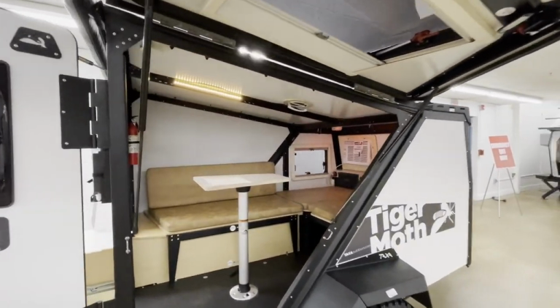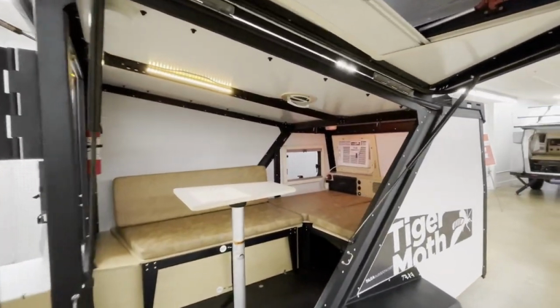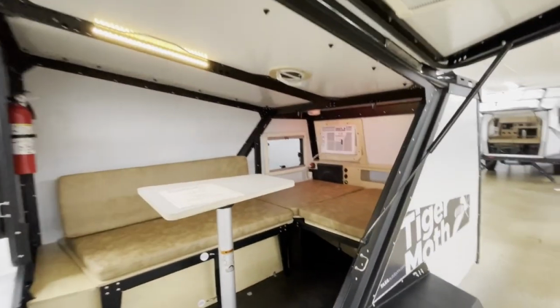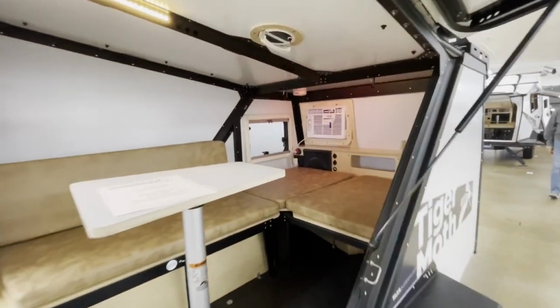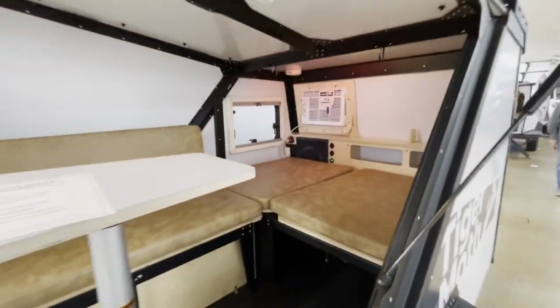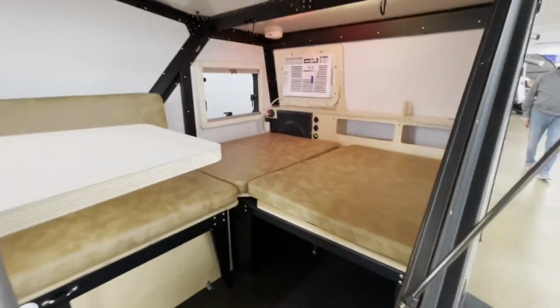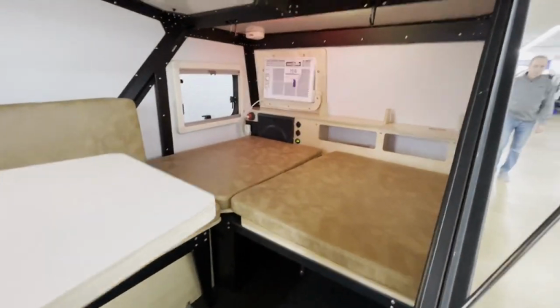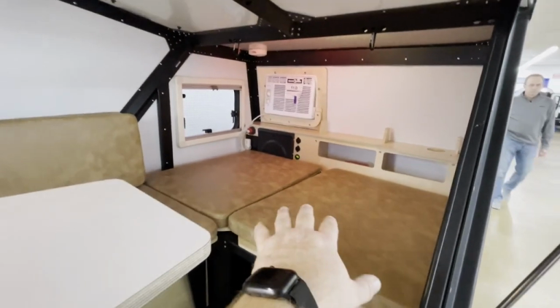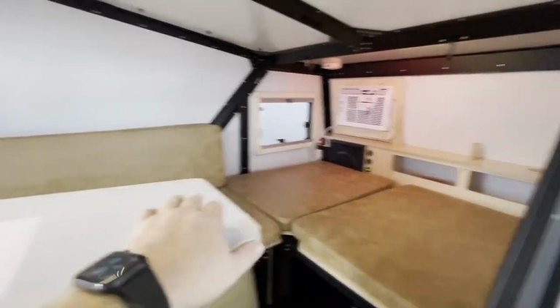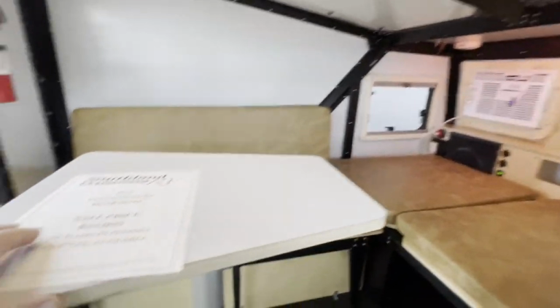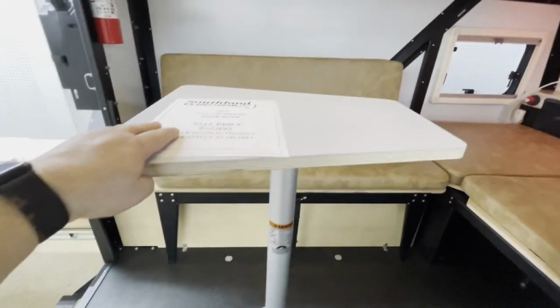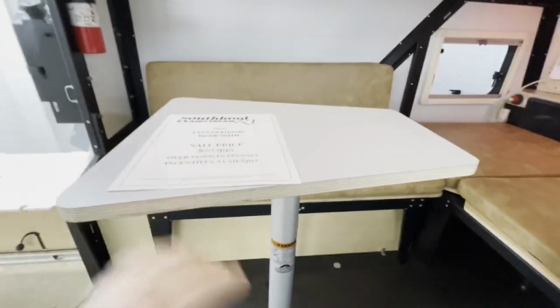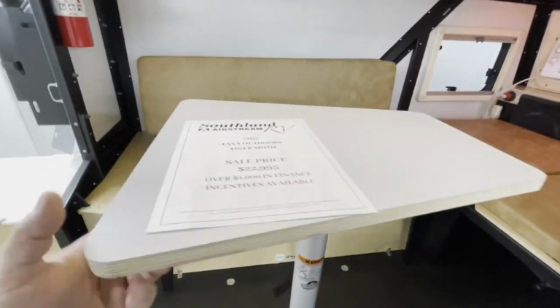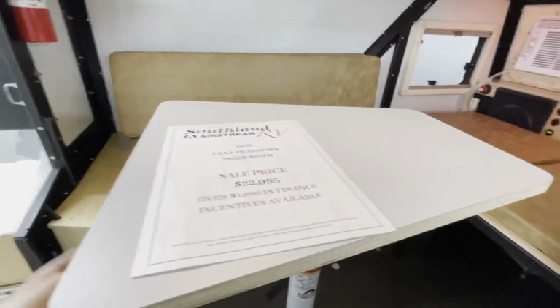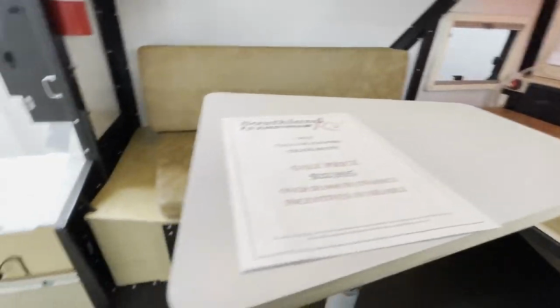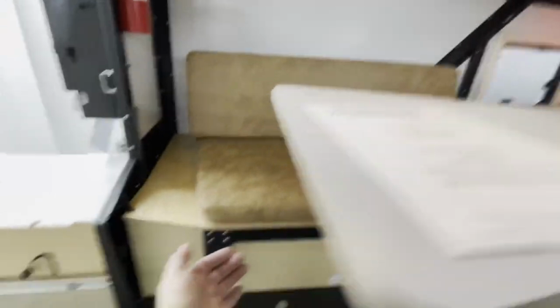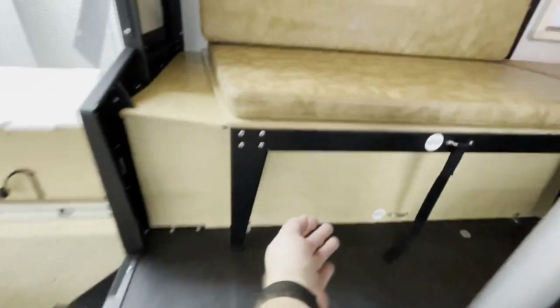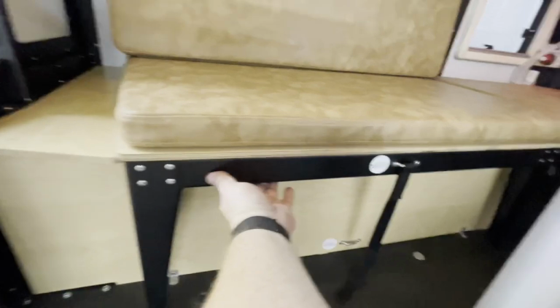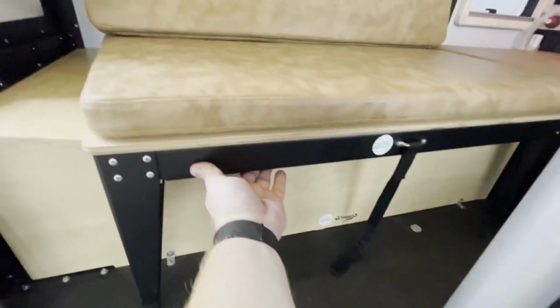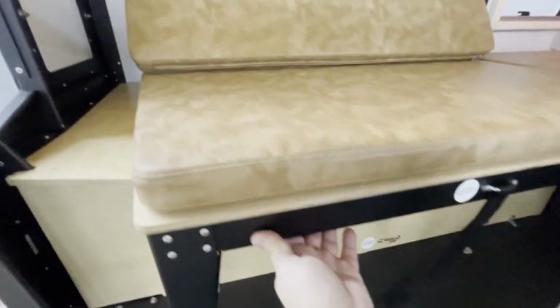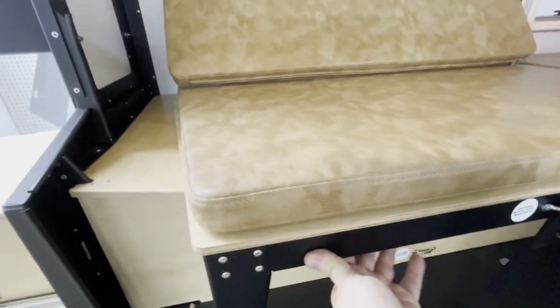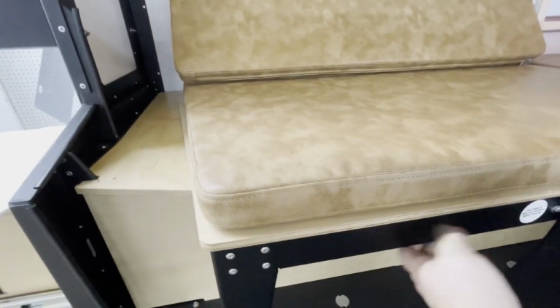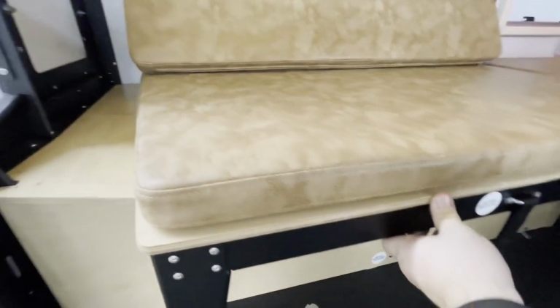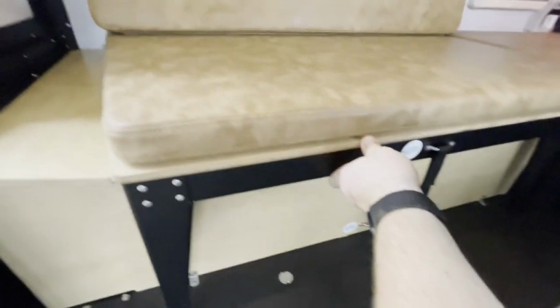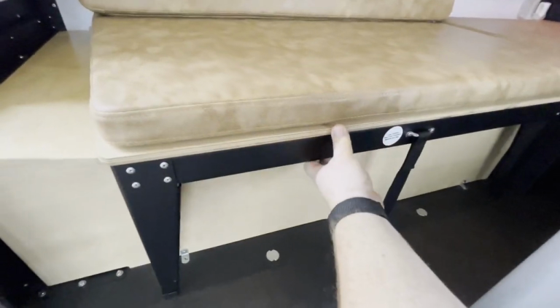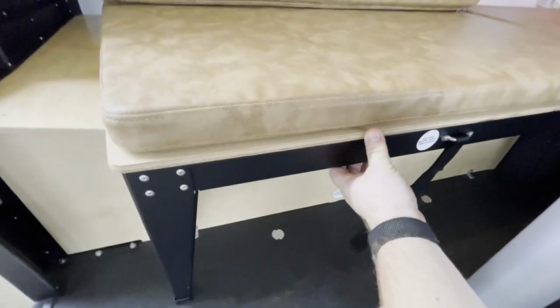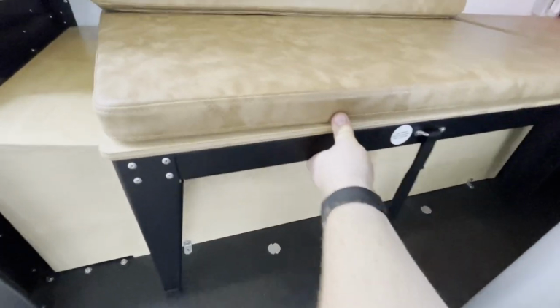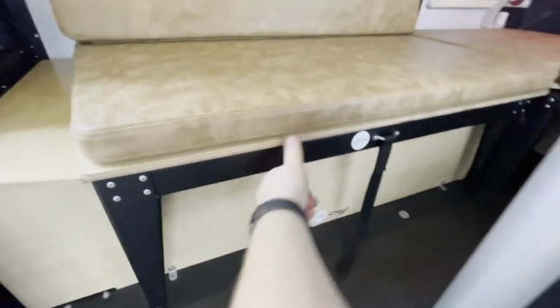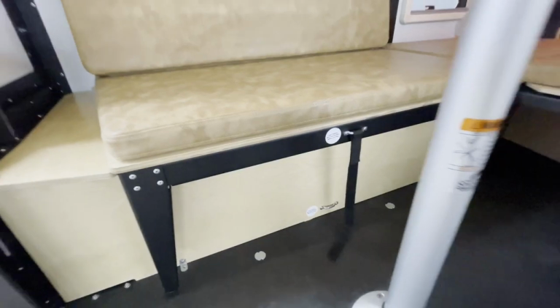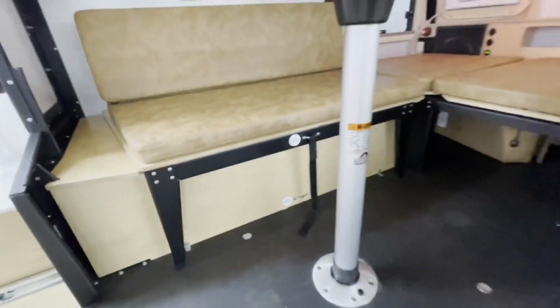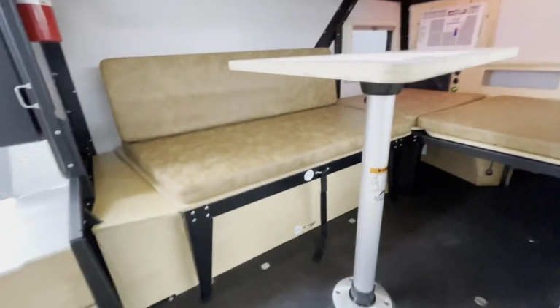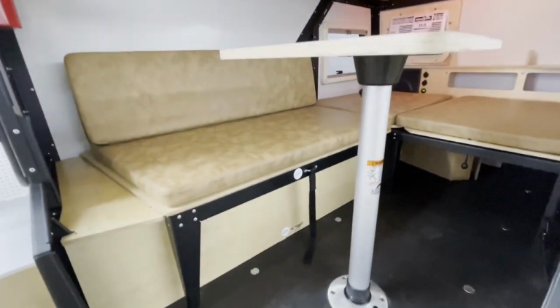As far as the interior space, you've got a little table — you take the table out, and this guy right here slides out to create more sleeping space.